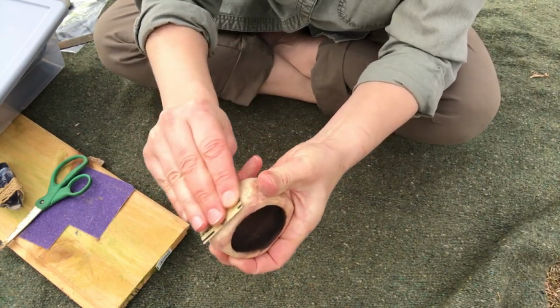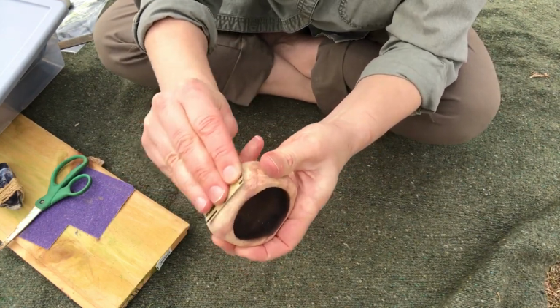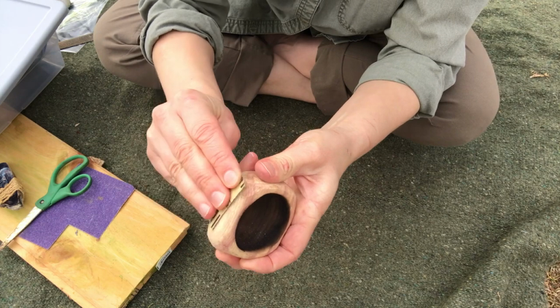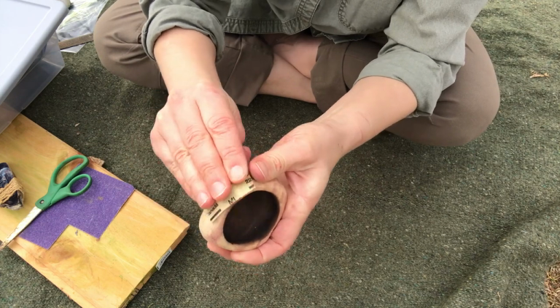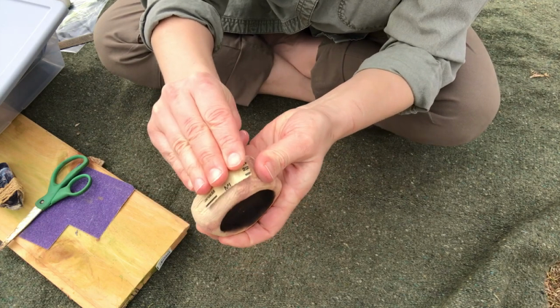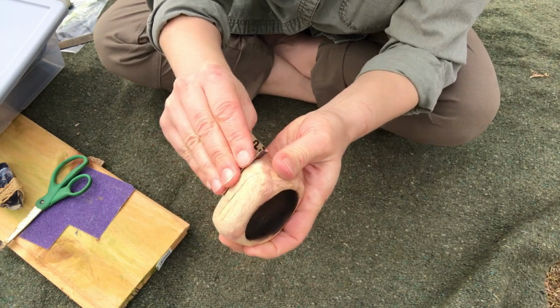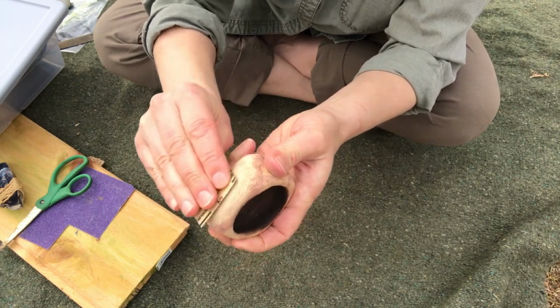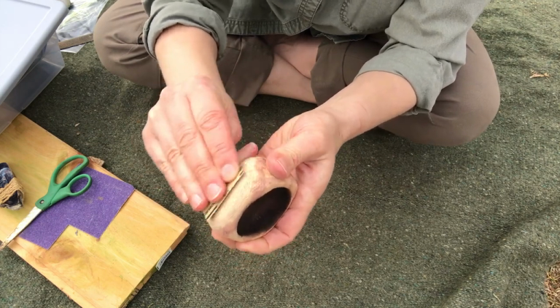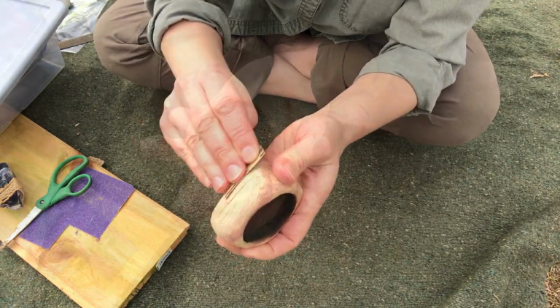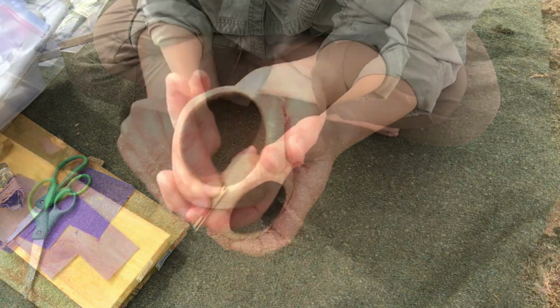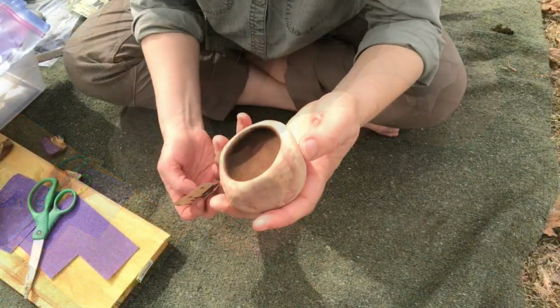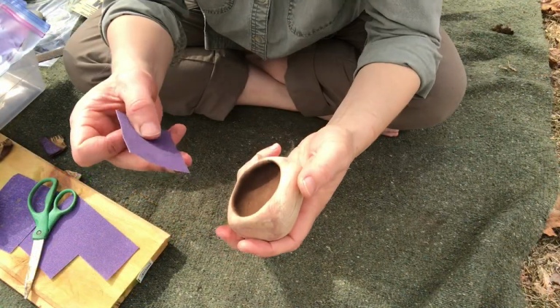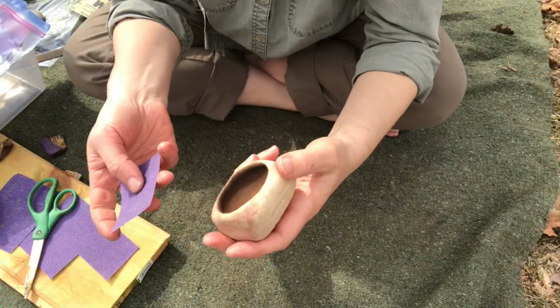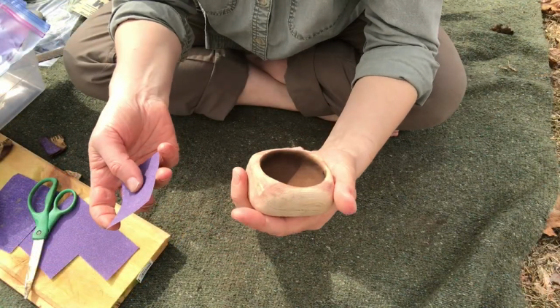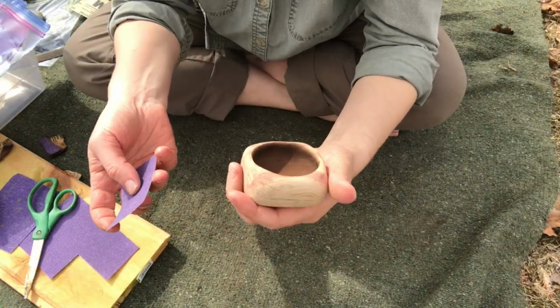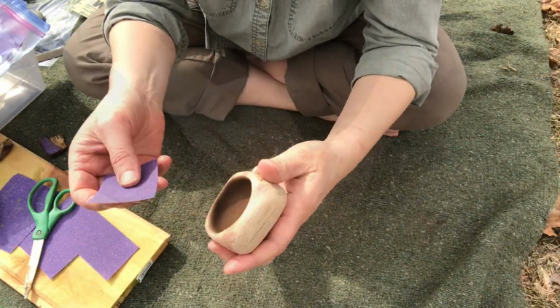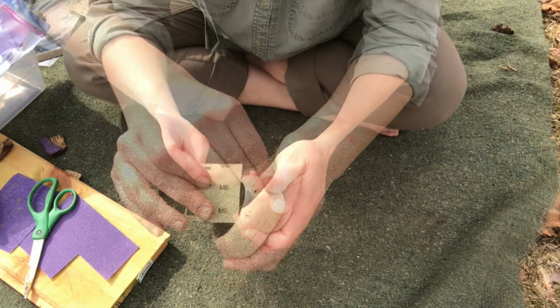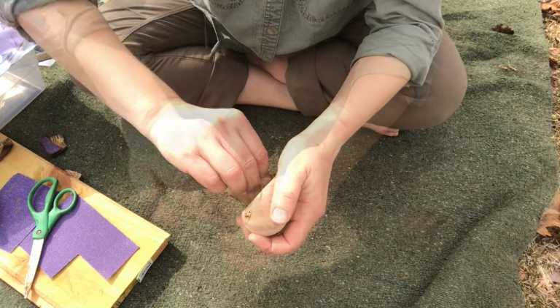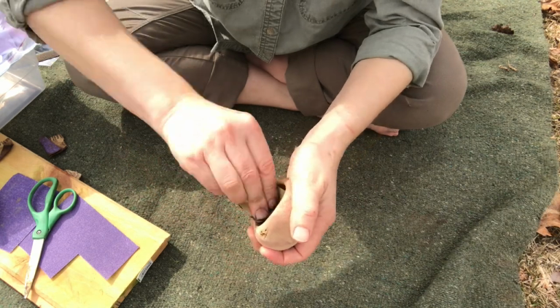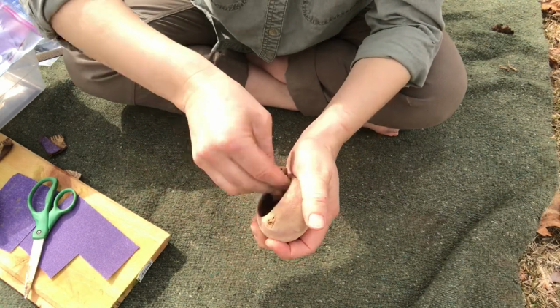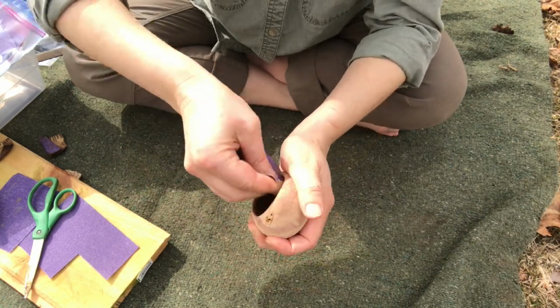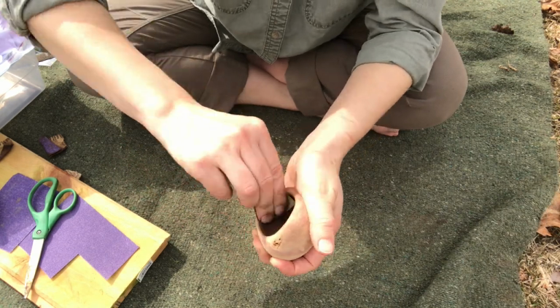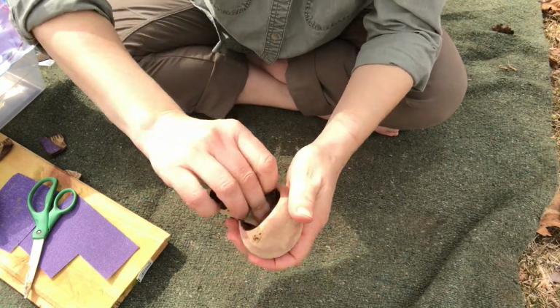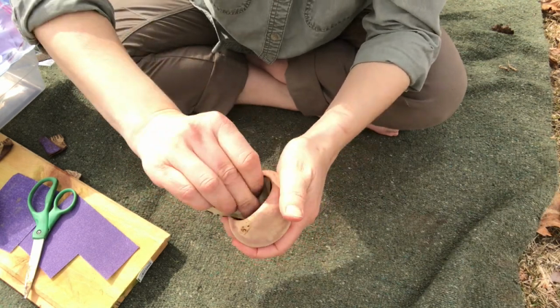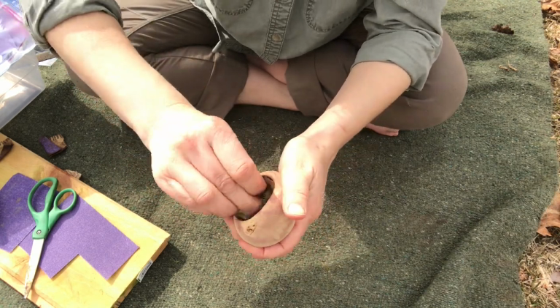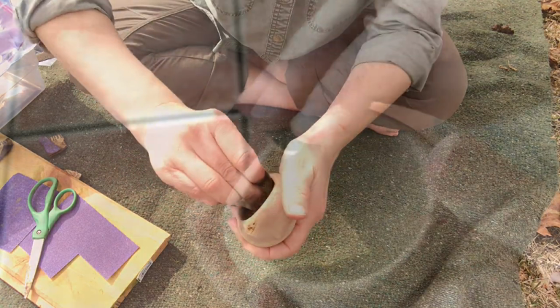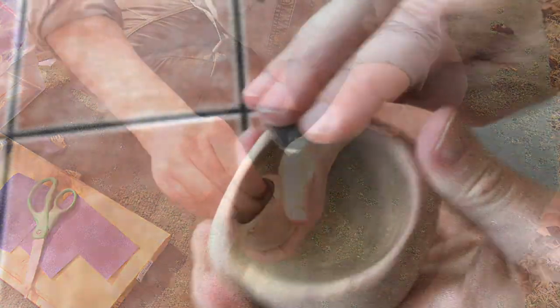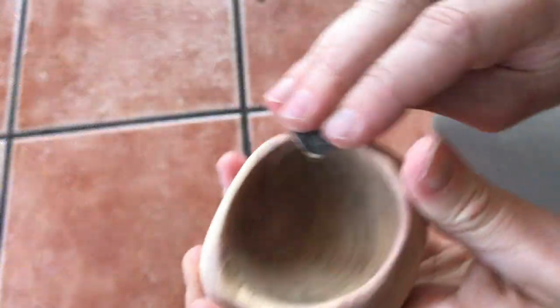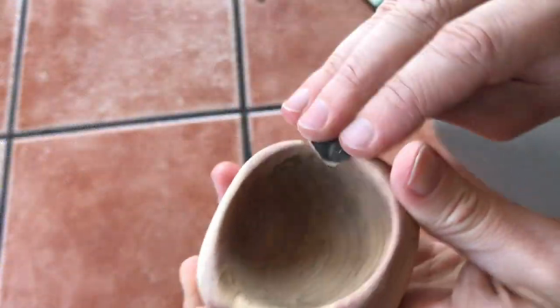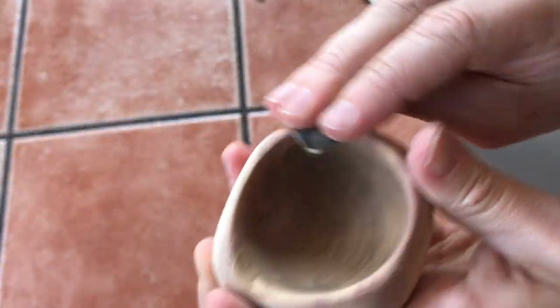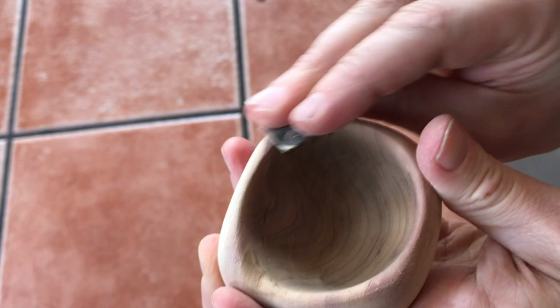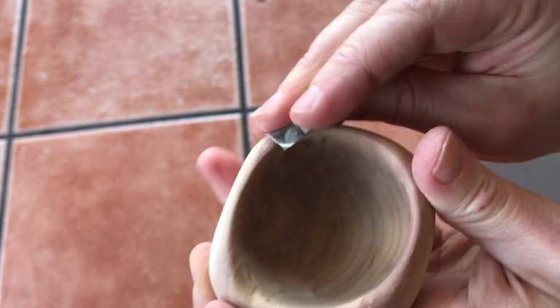Begin with a coarse 60 grit paper. Work your way to 100 grit and then 150 grit.